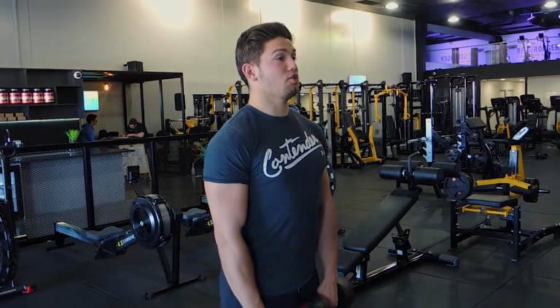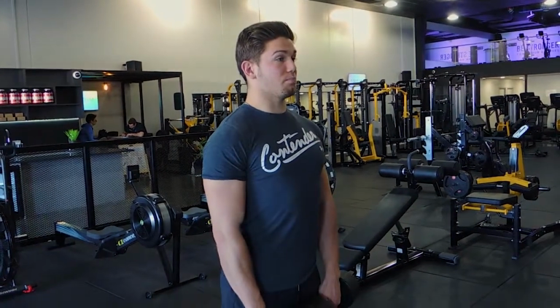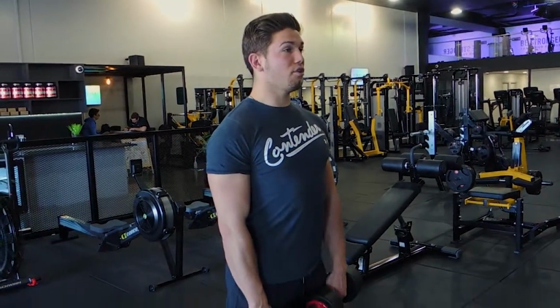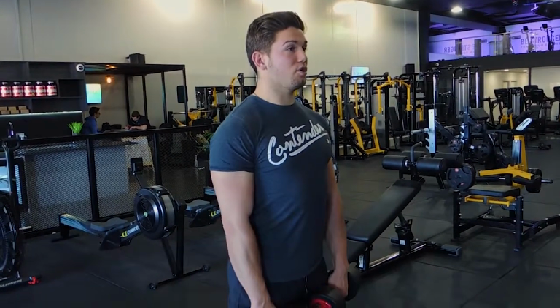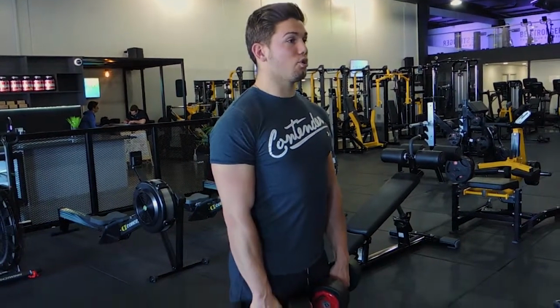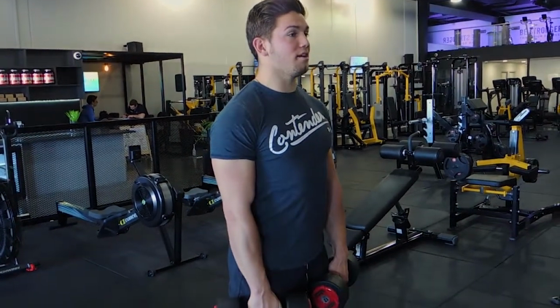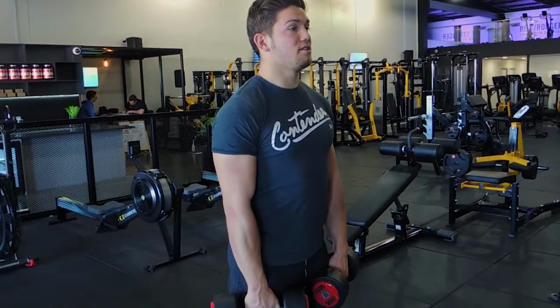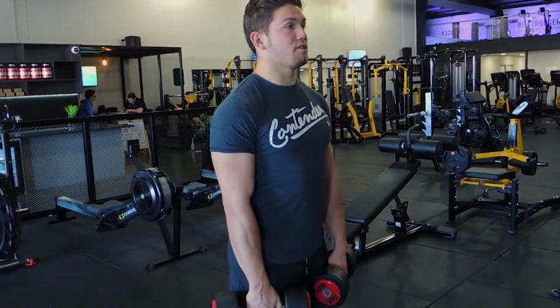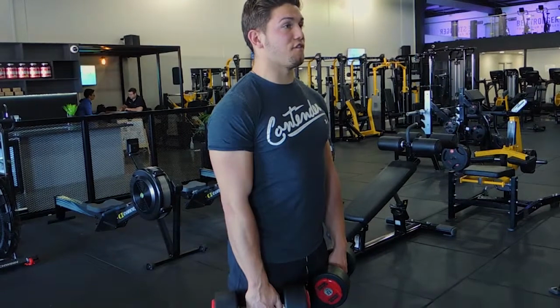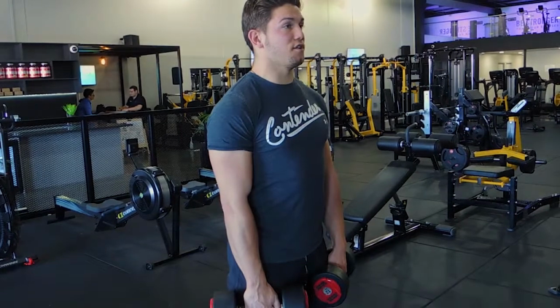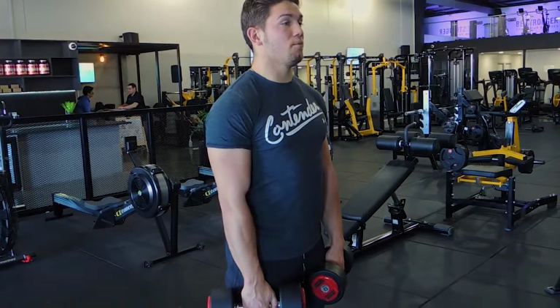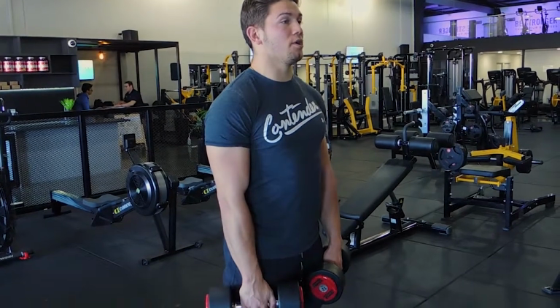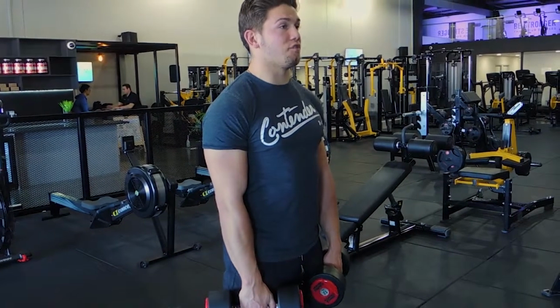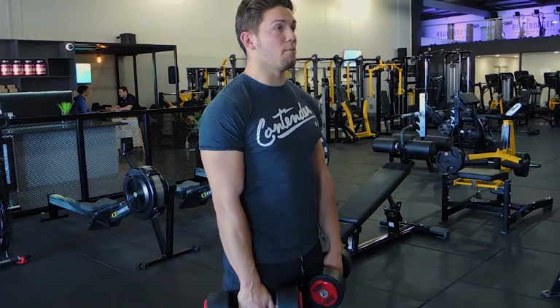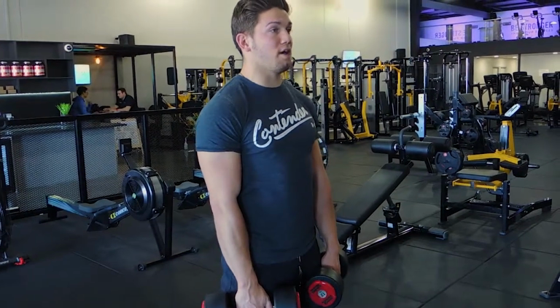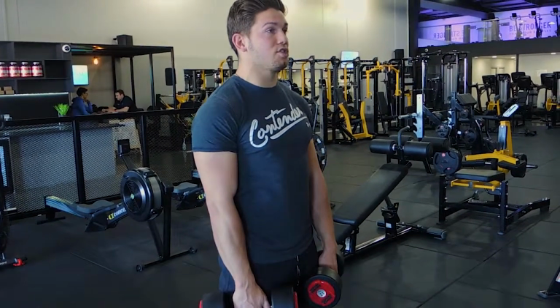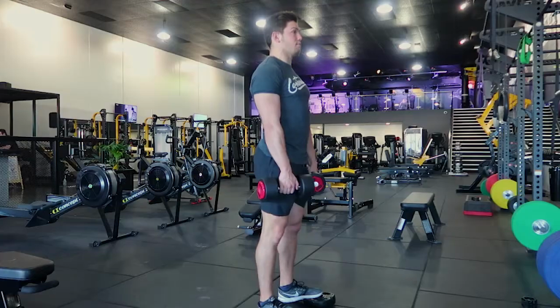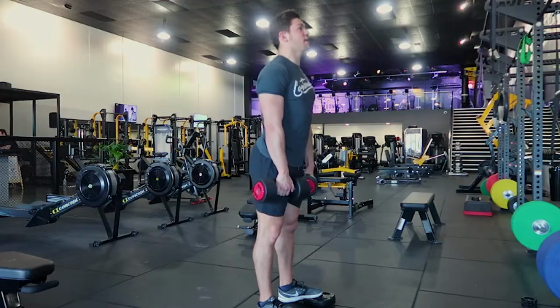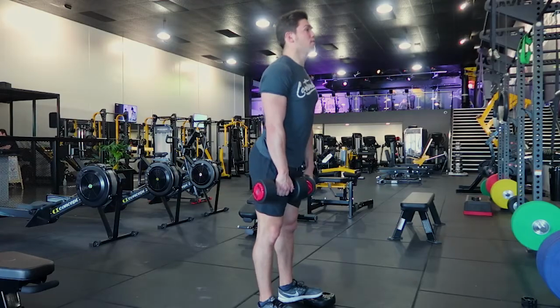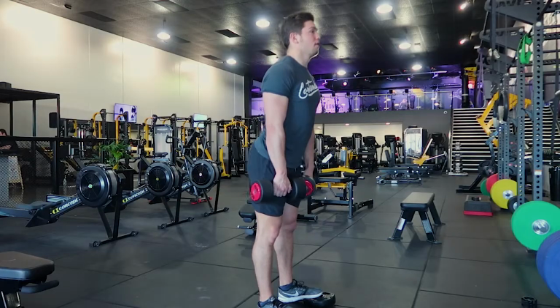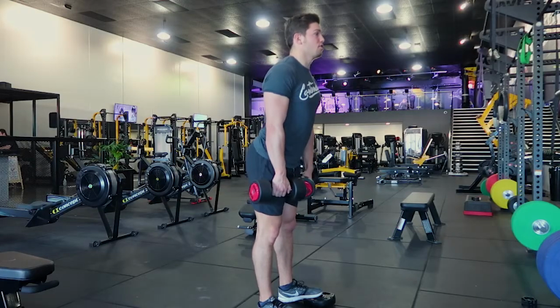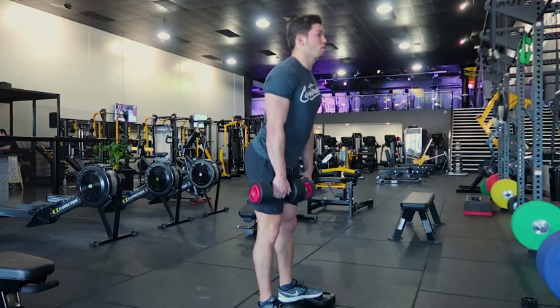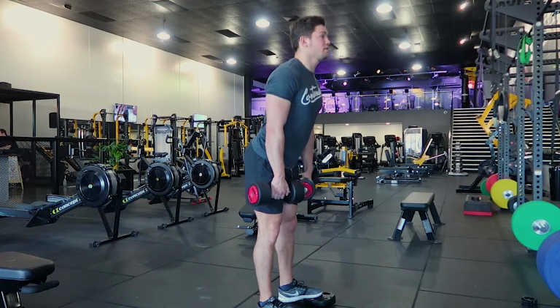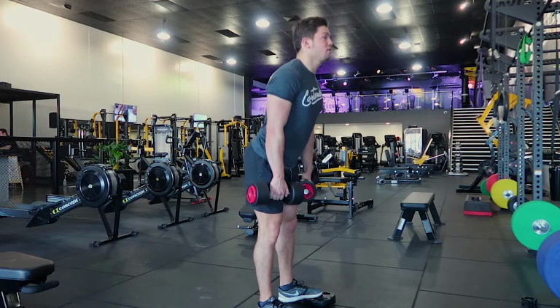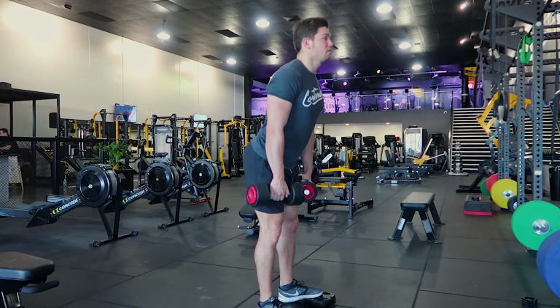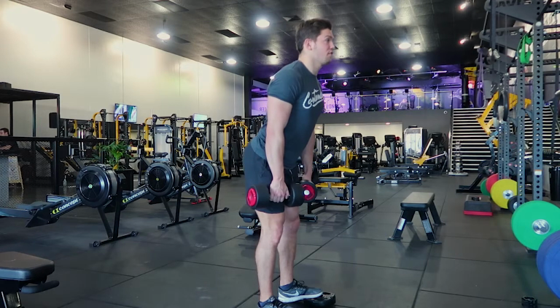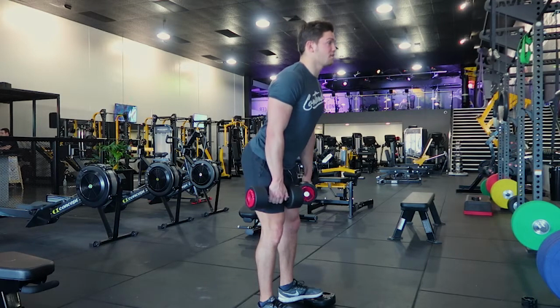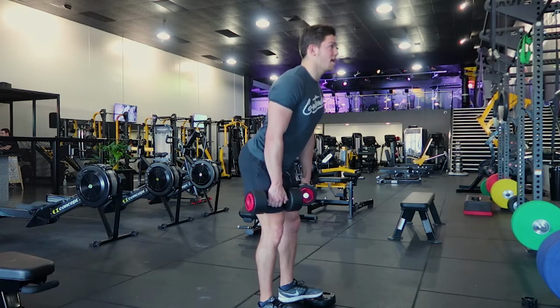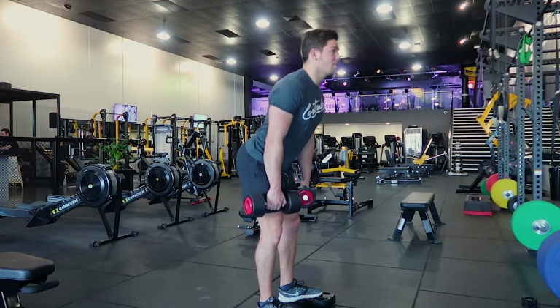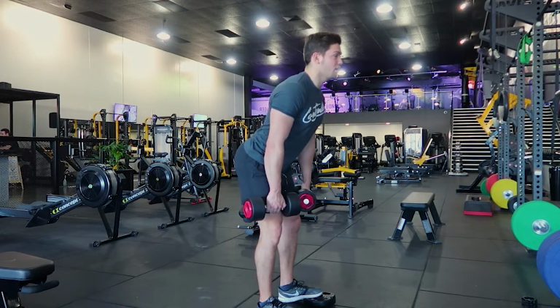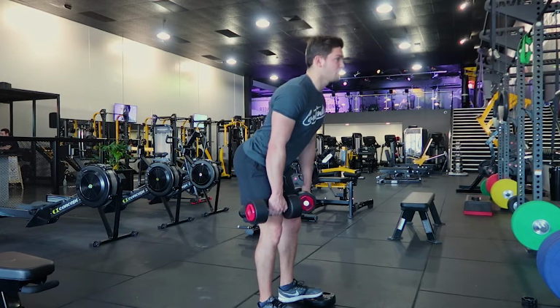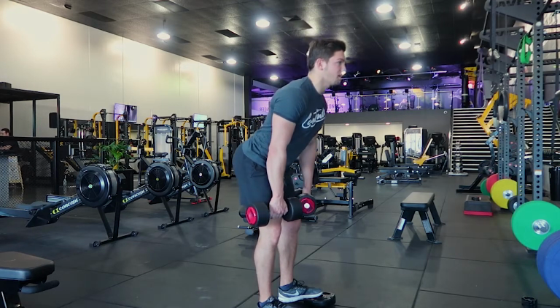Keep your chest proud, shoulders drawn back, dumbbells in front of you. The first movement is a hip hinge — so your hips go back and then you're controlling down. Give your knees slight leeway, so your knees bend slightly.